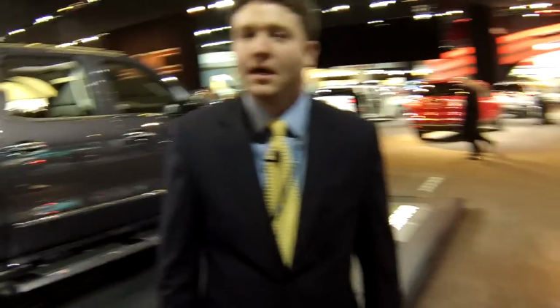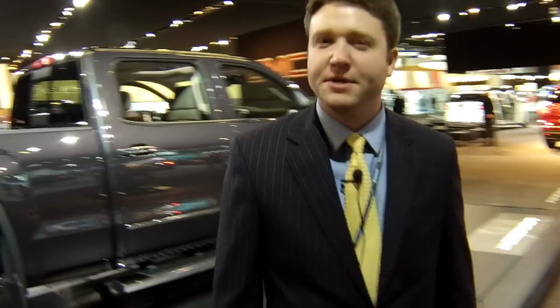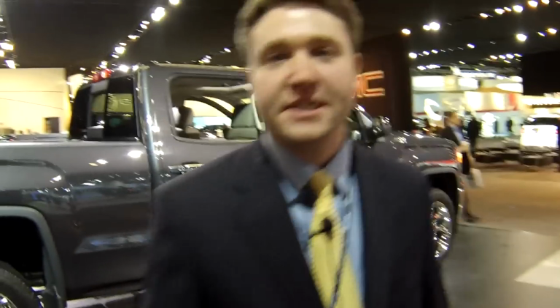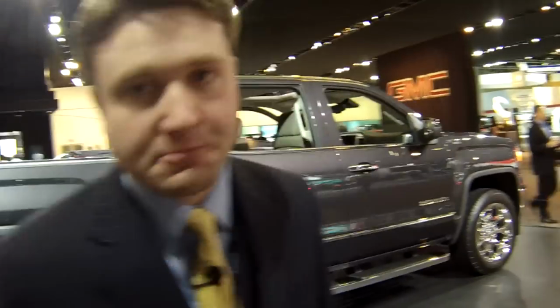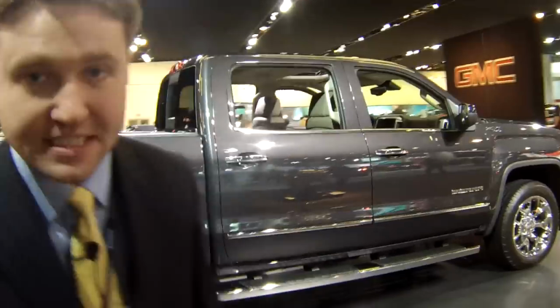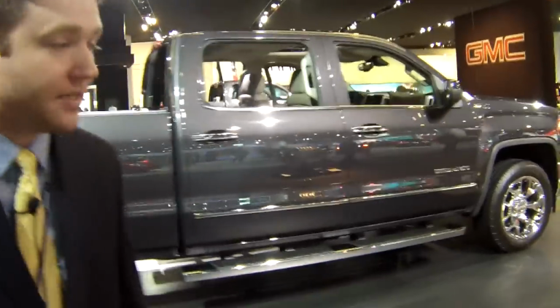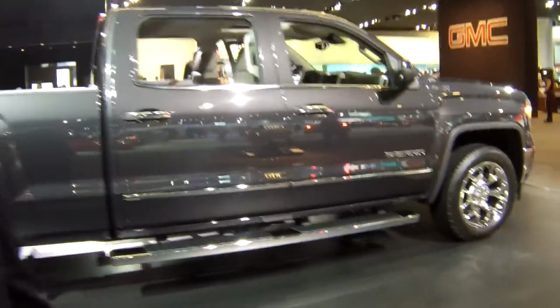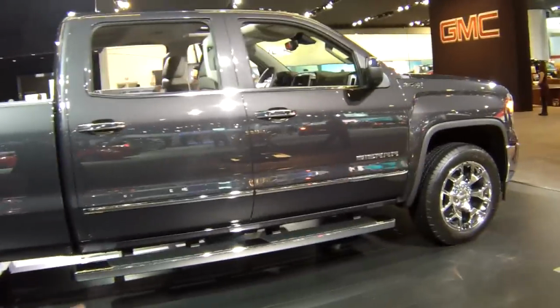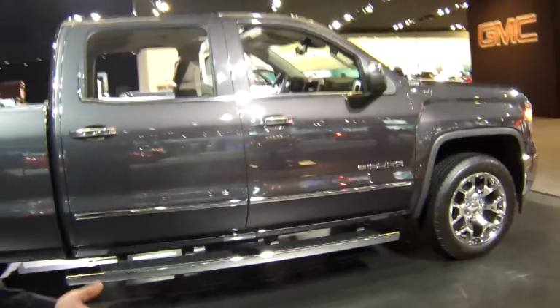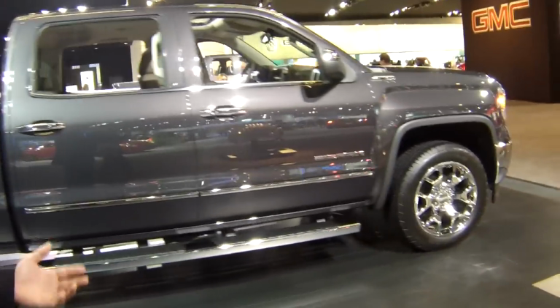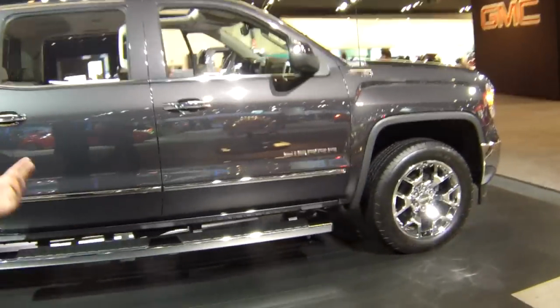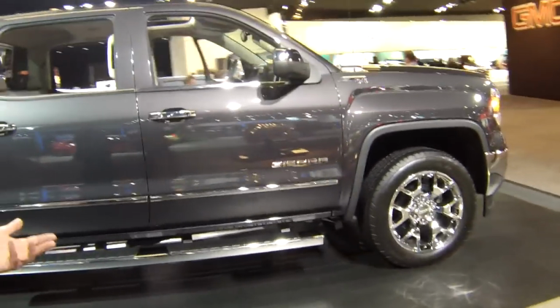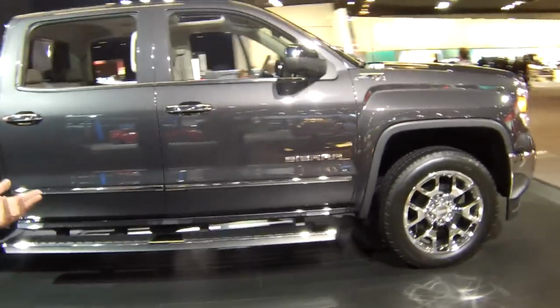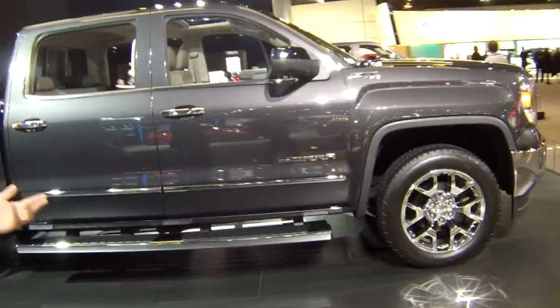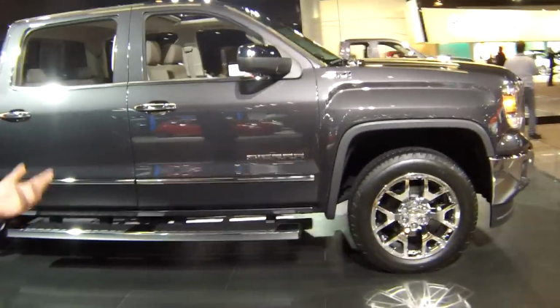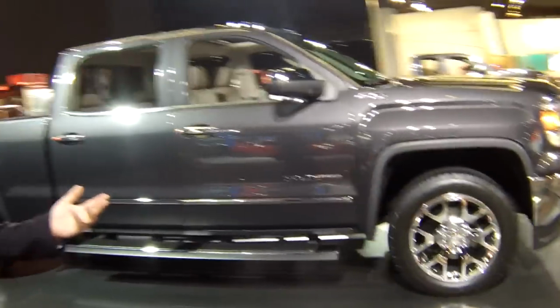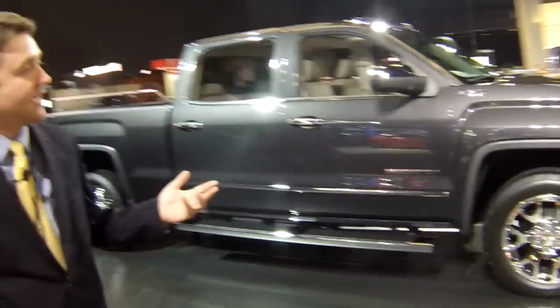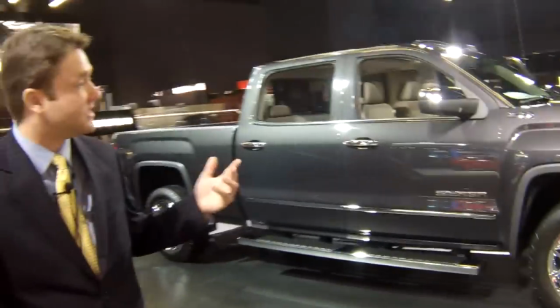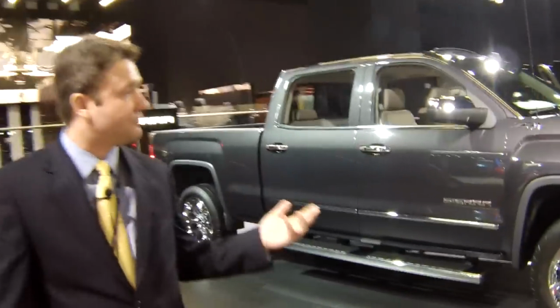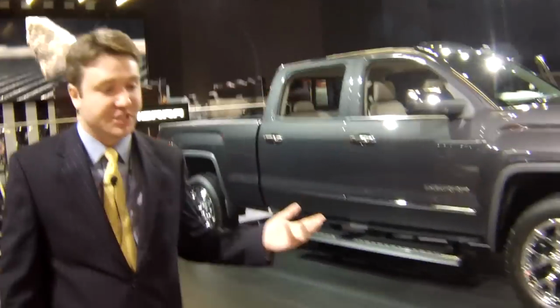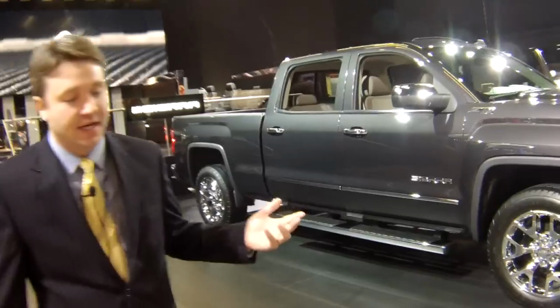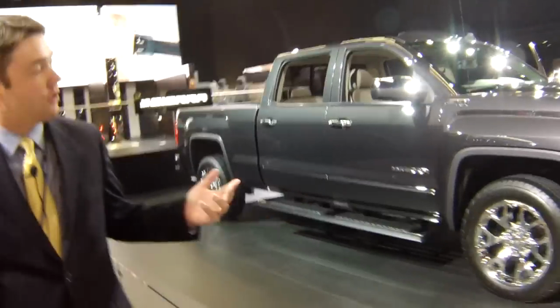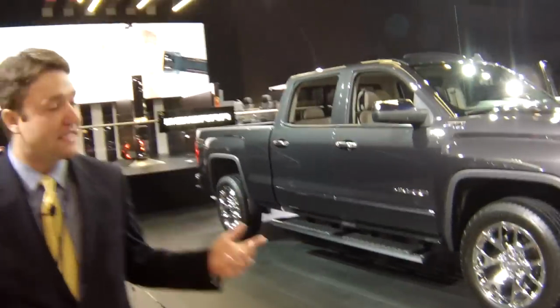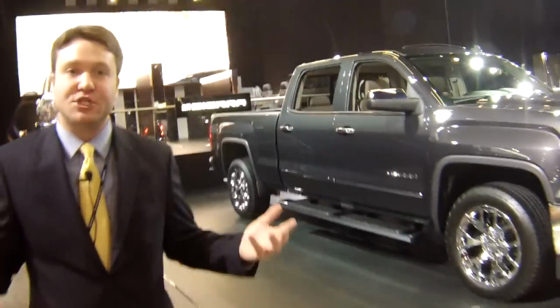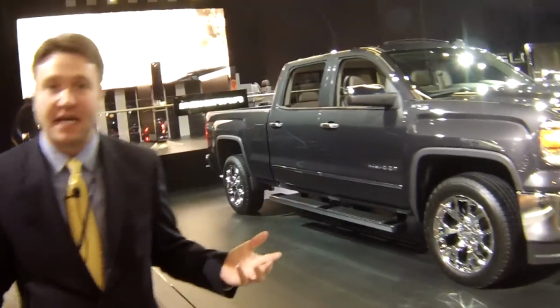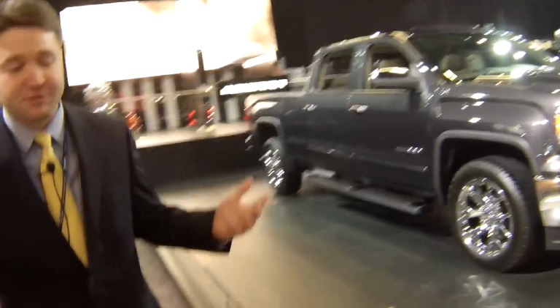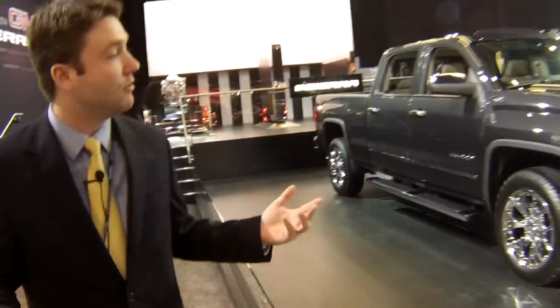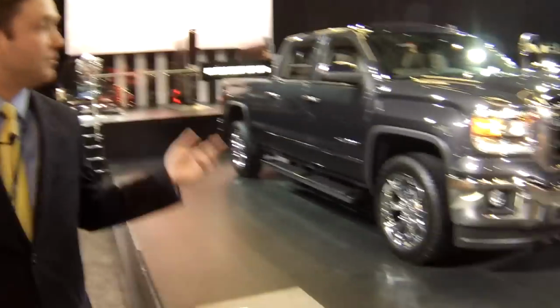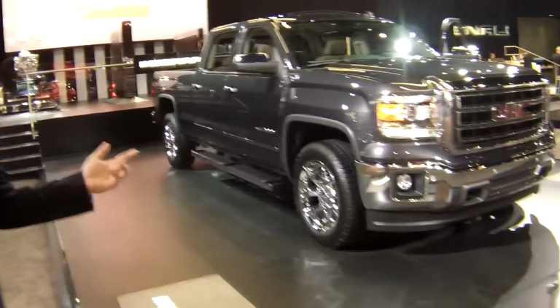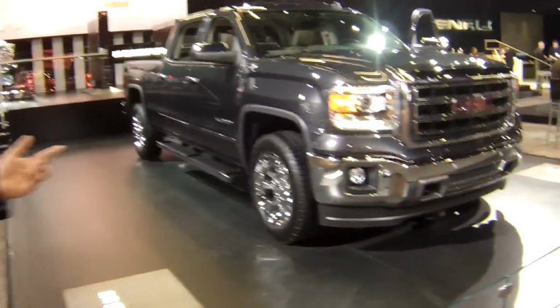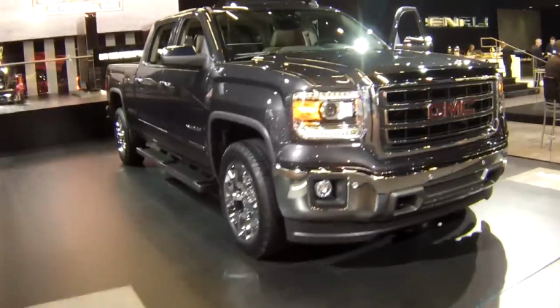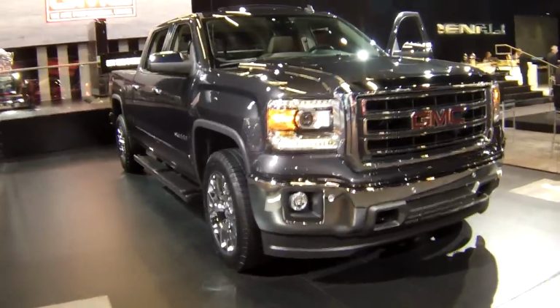The 2014 GMC Sierra has a whole host of upgrades, starting with the look. It has received a freshening all over the place. Same general concepts we've had for a while, but it really looks nice in the metal.